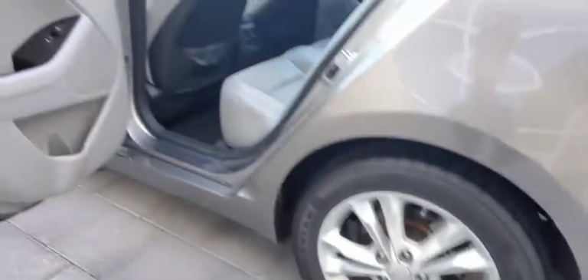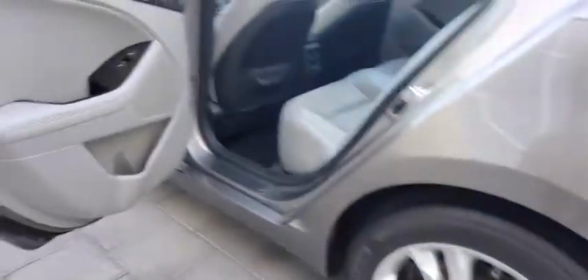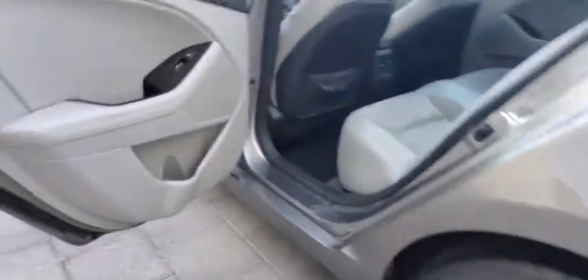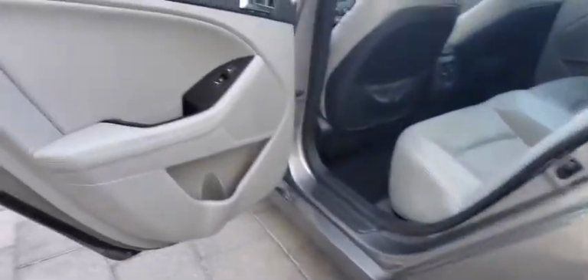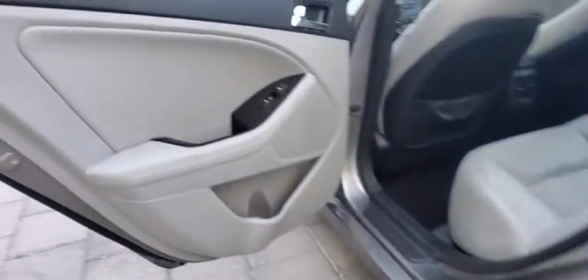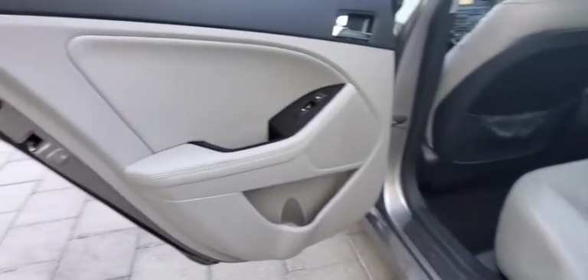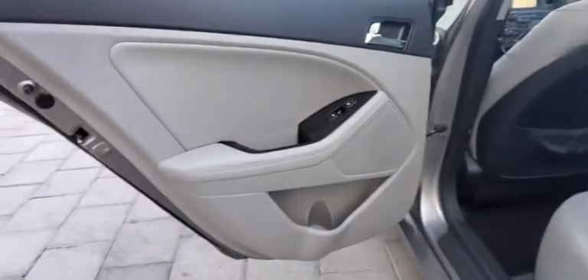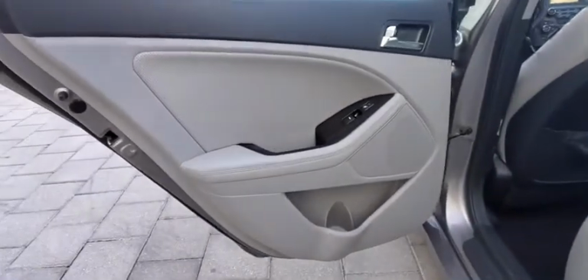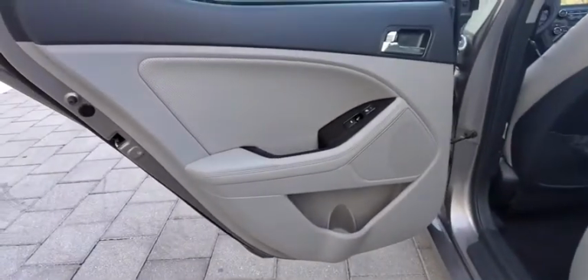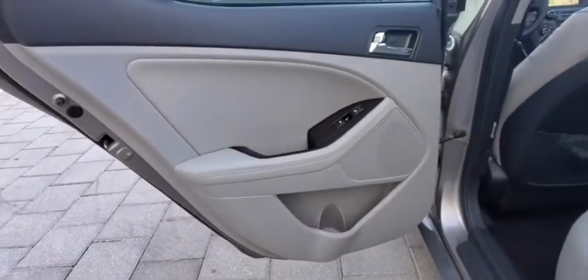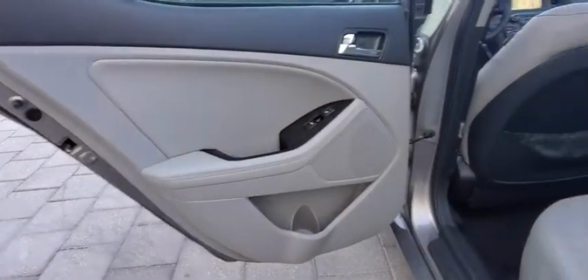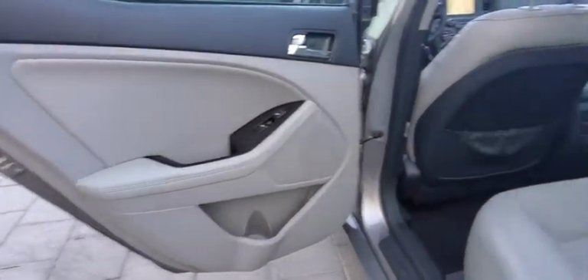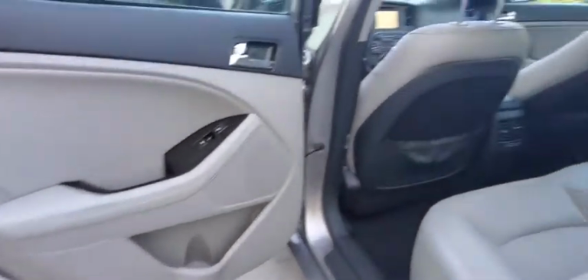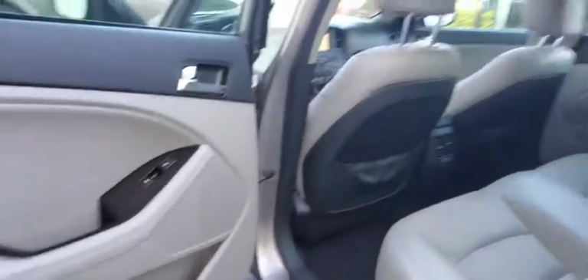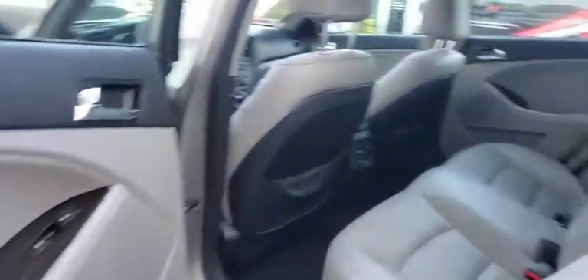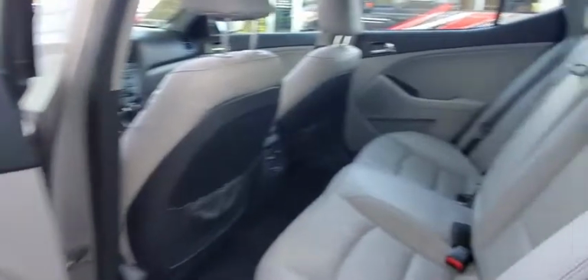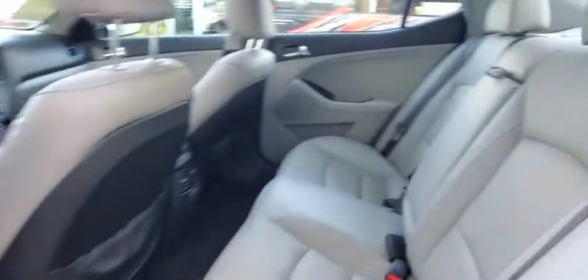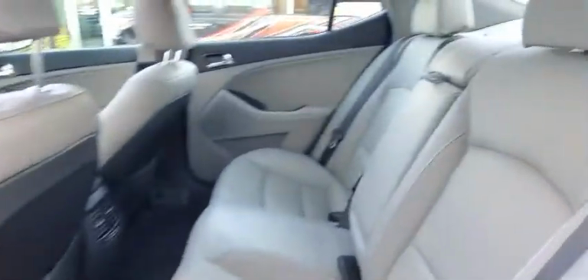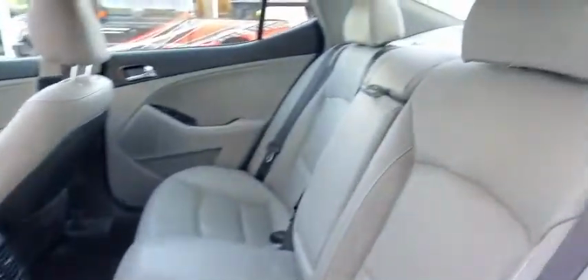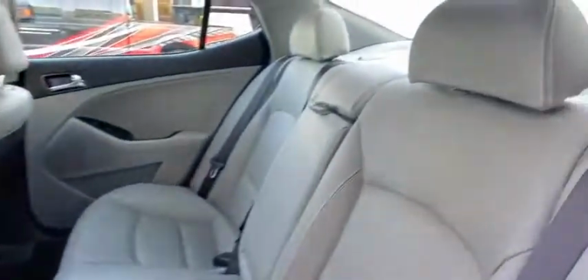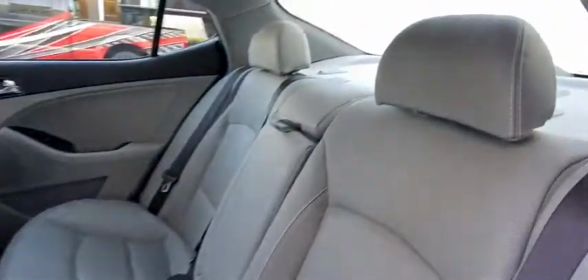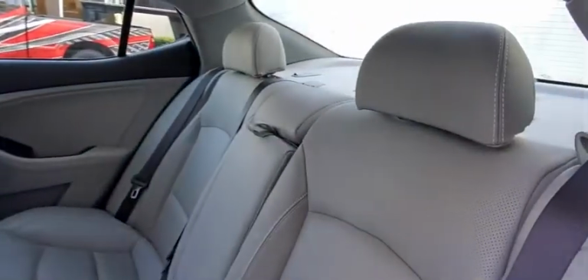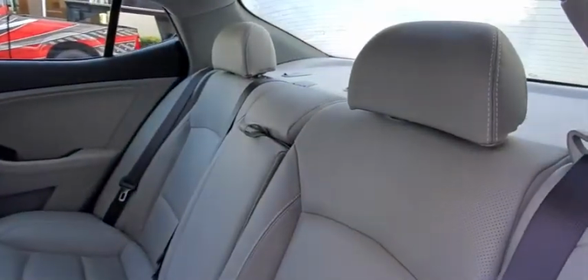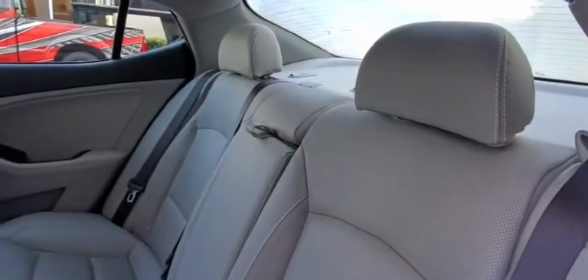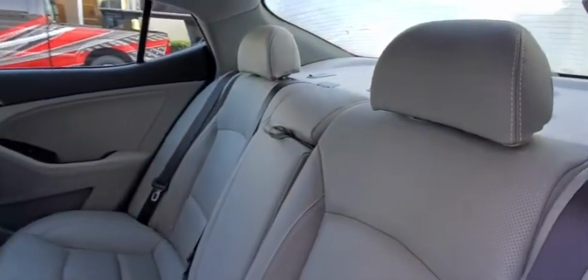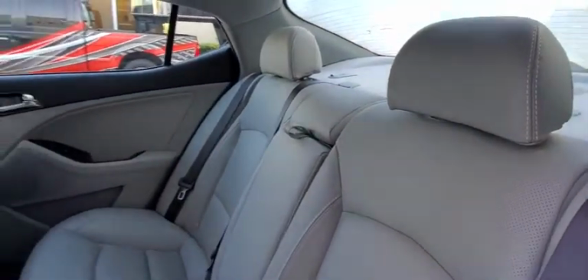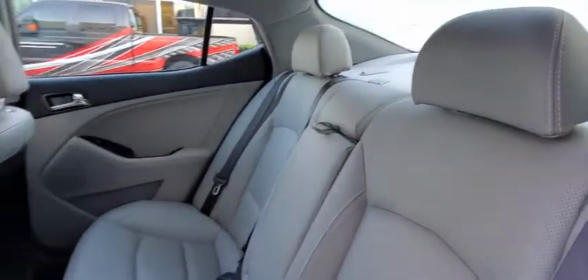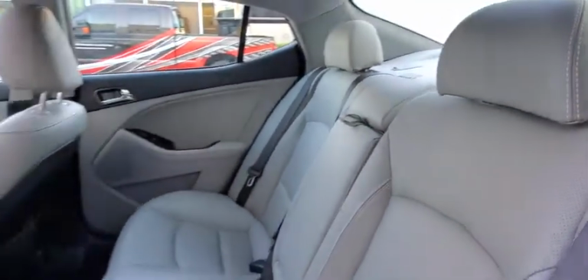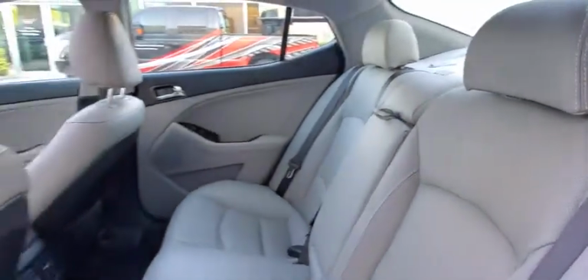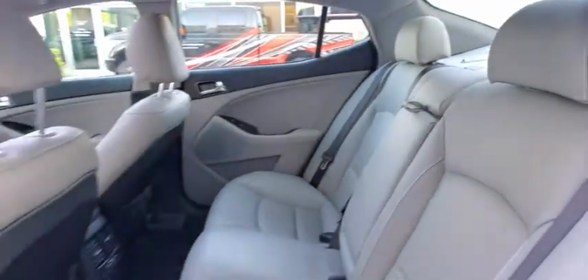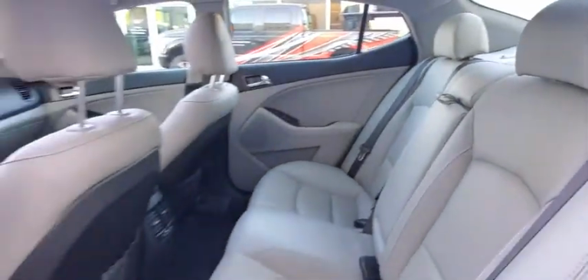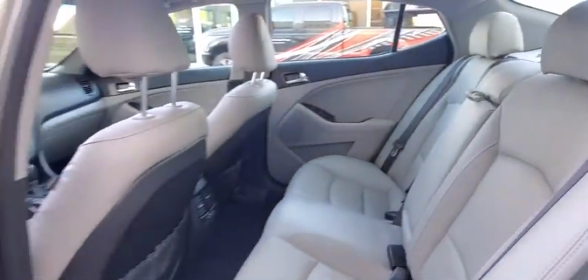Leather-wrapped steering wheel, adjustable steering wheel, power steering, cruise control, aluminum wheels, four-wheel disc brakes, and keyless start.